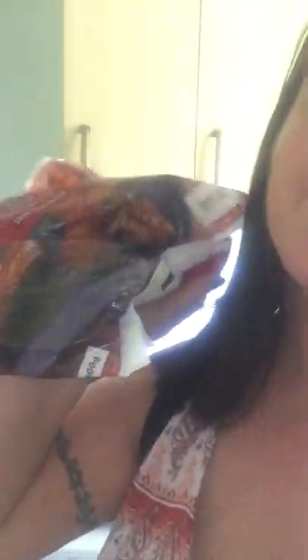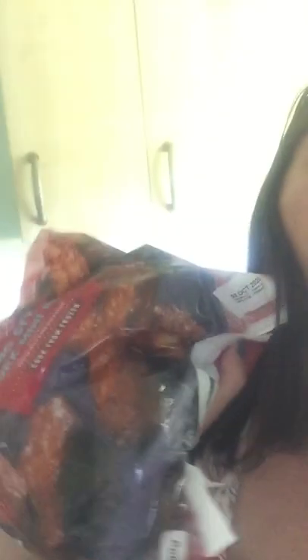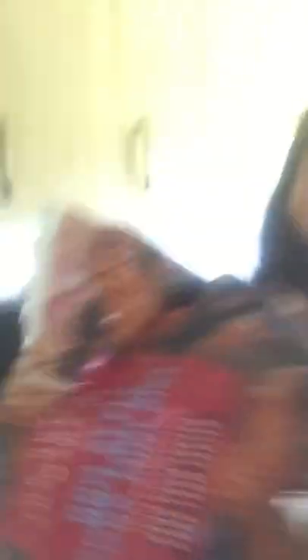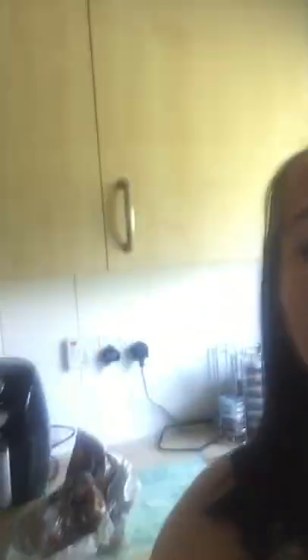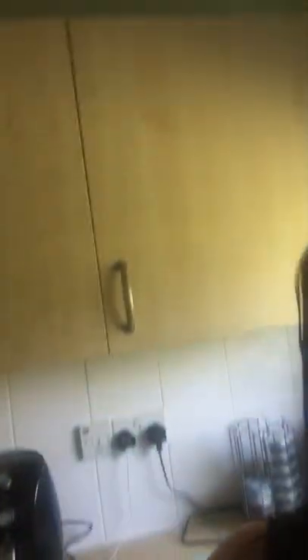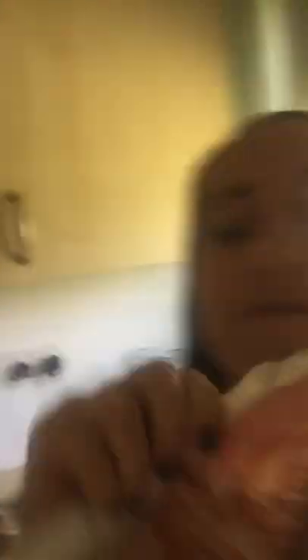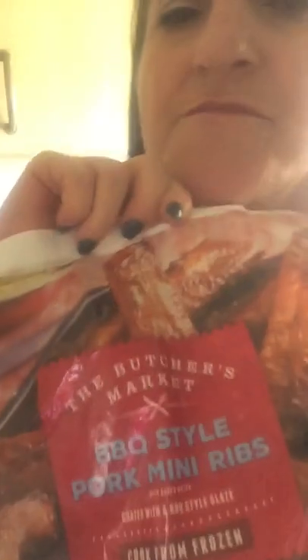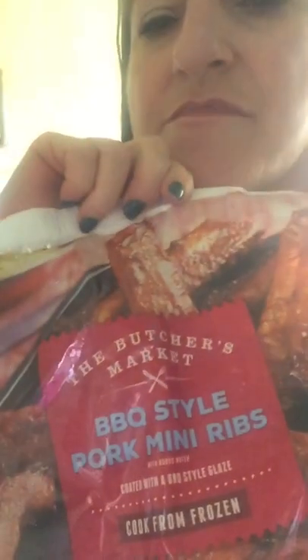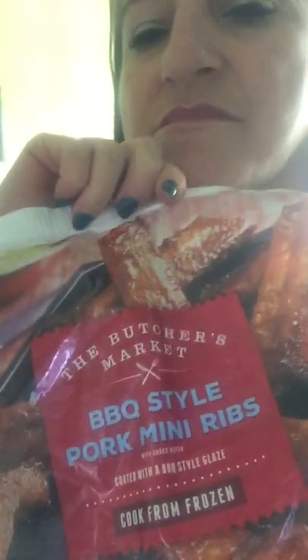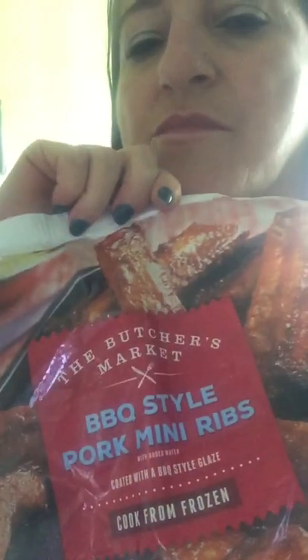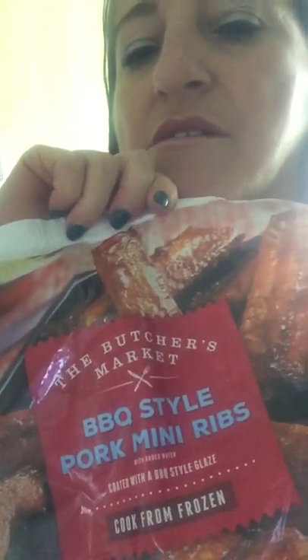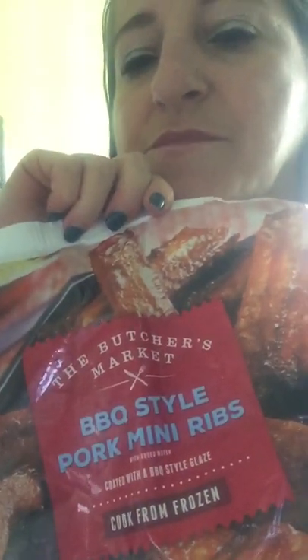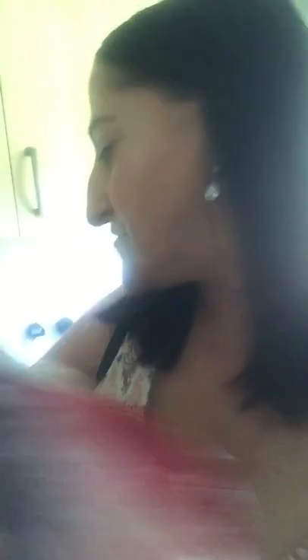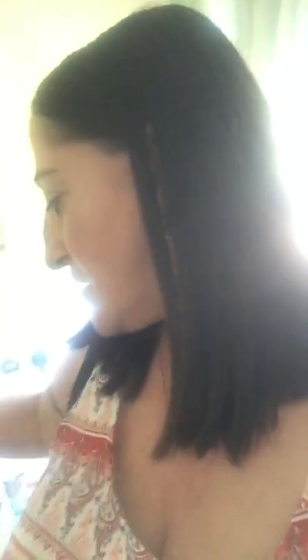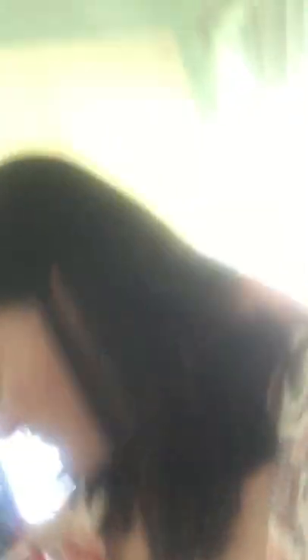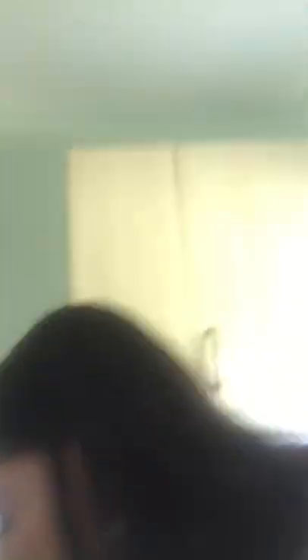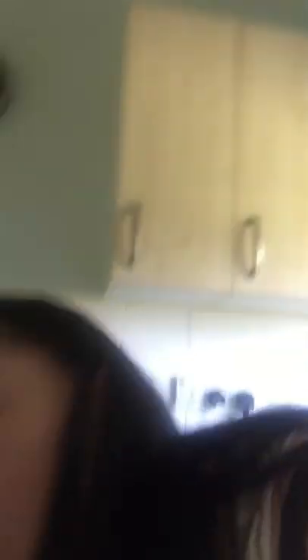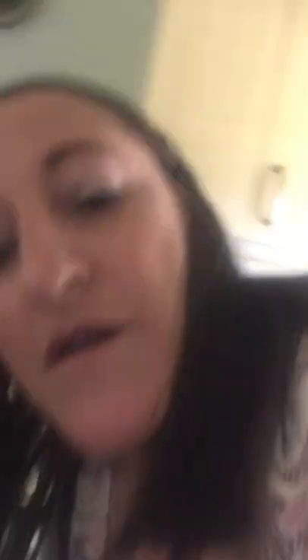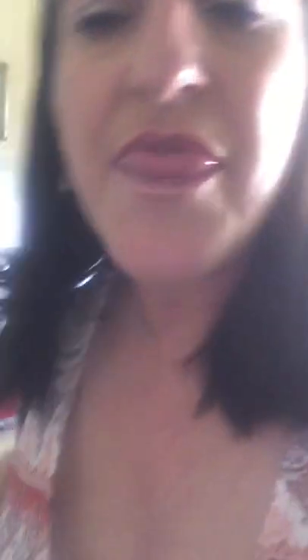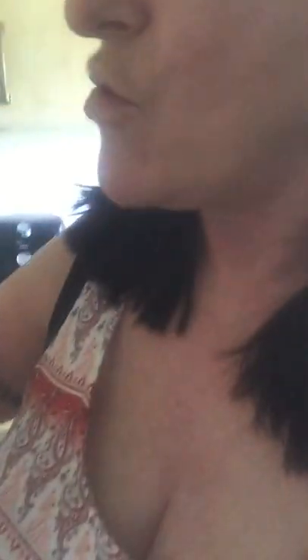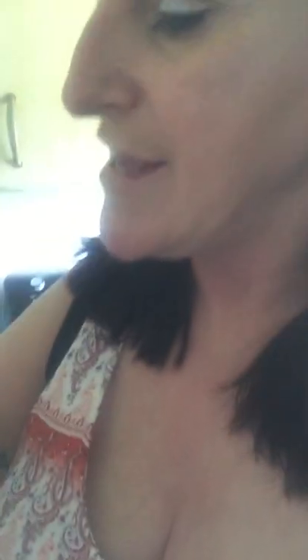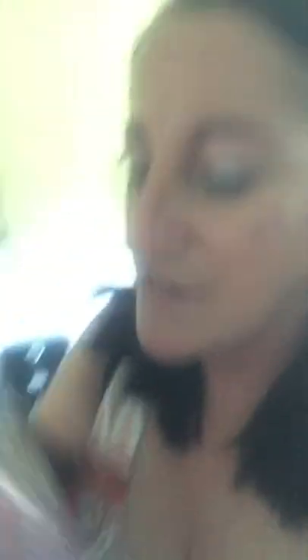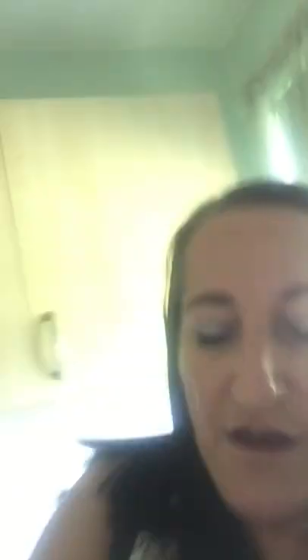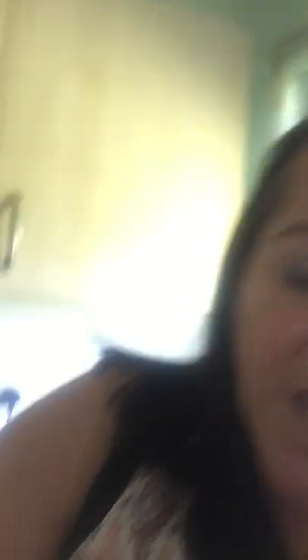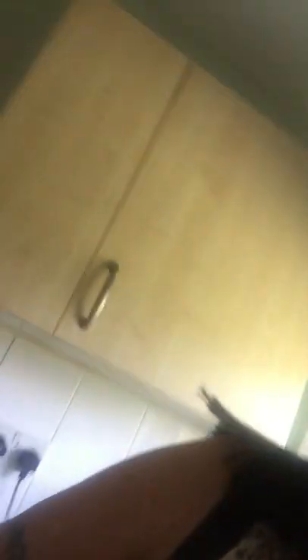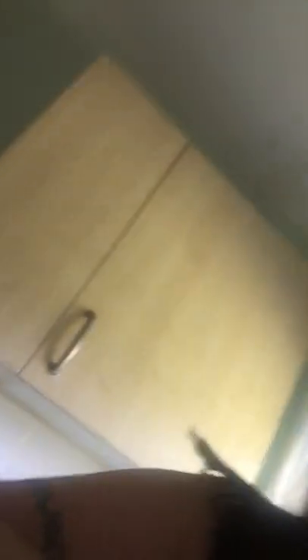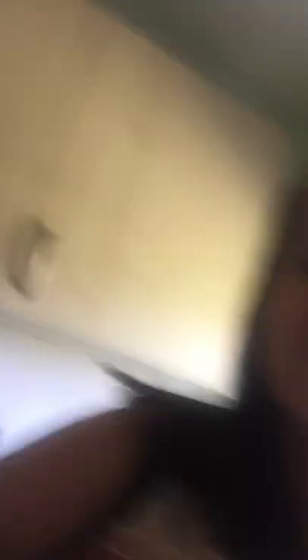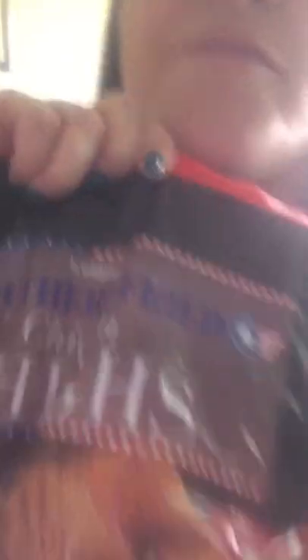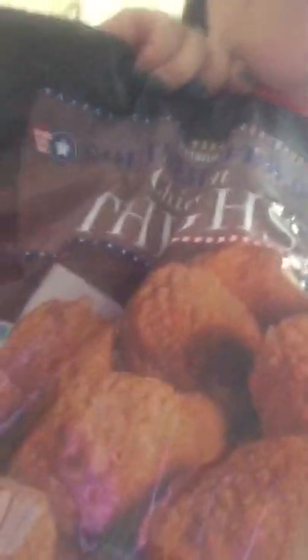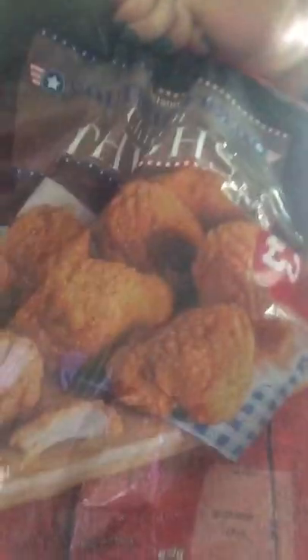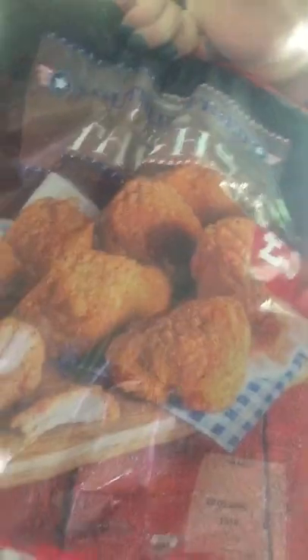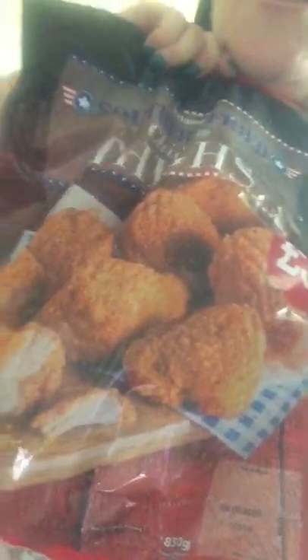The barbecued pork mini ribs. And then I bought these chicken fries — seven fried. They're really good.